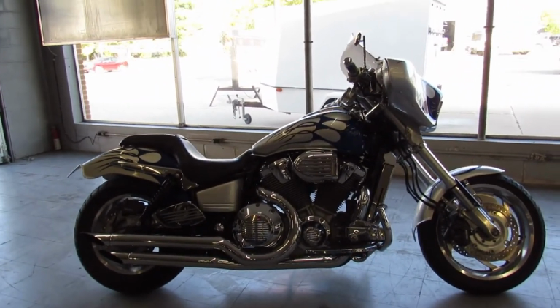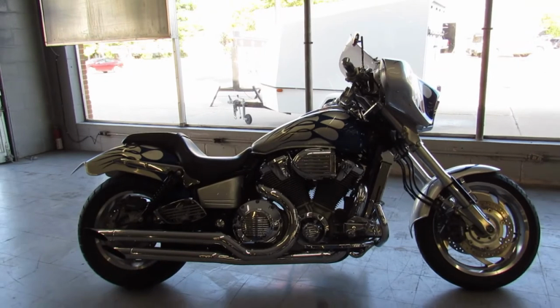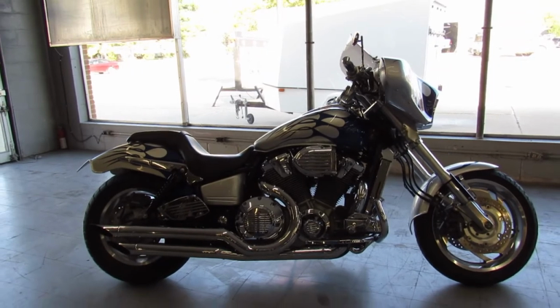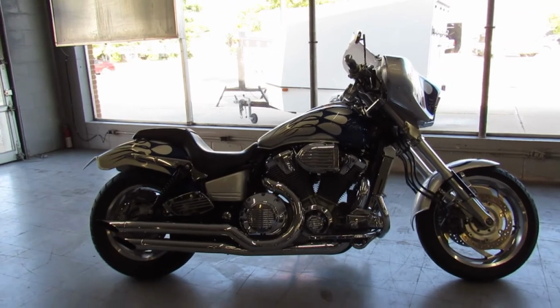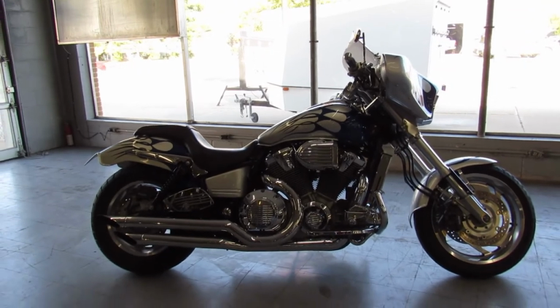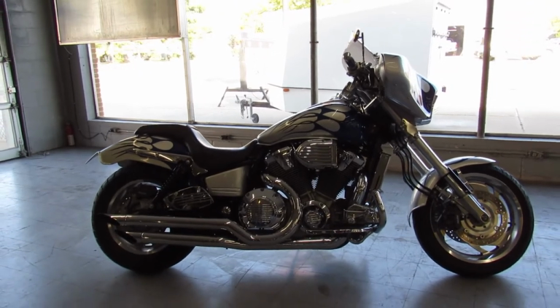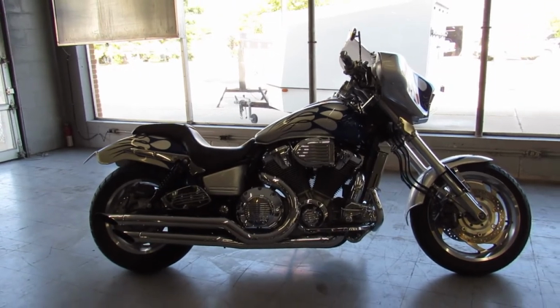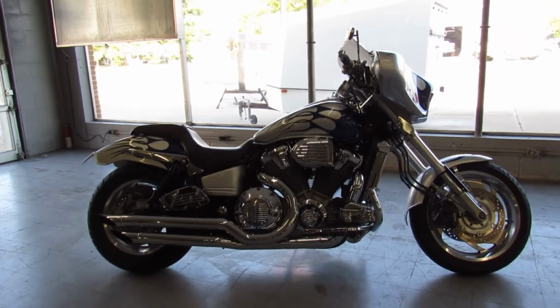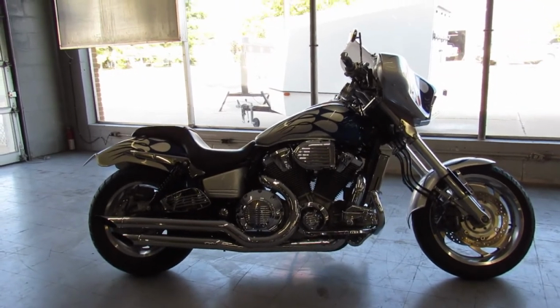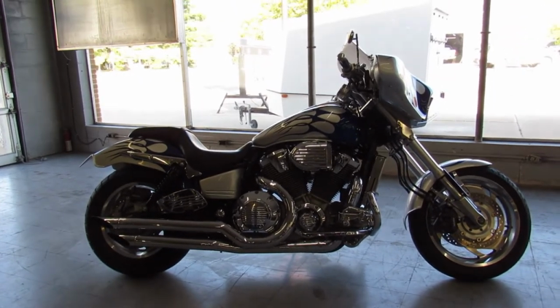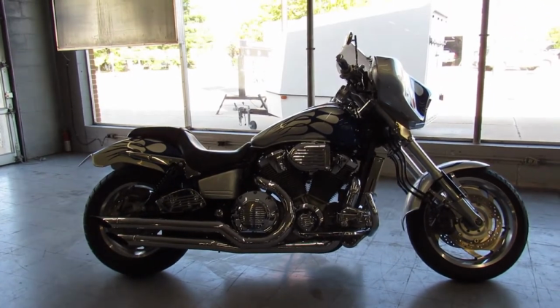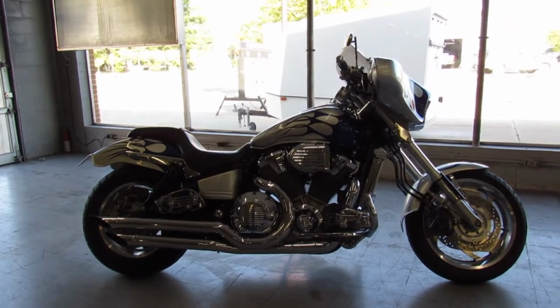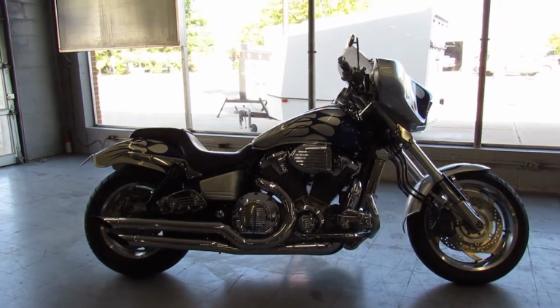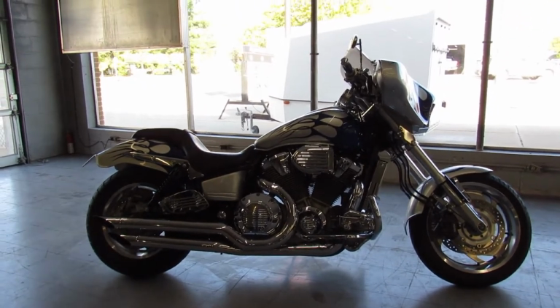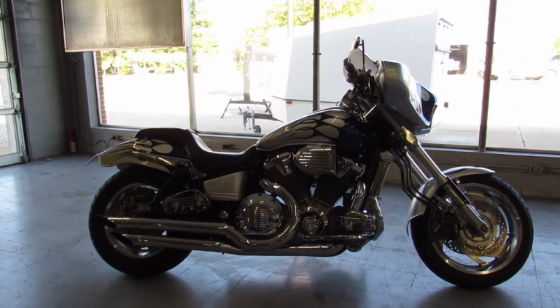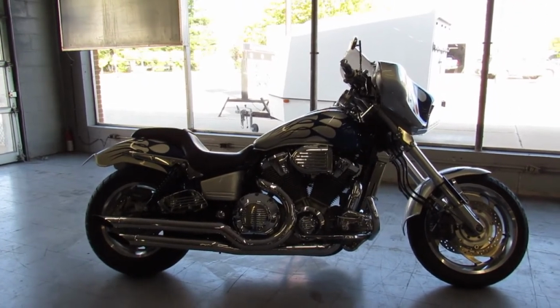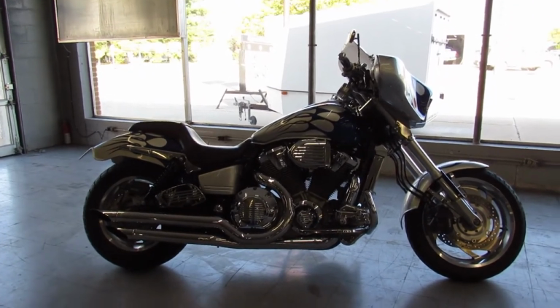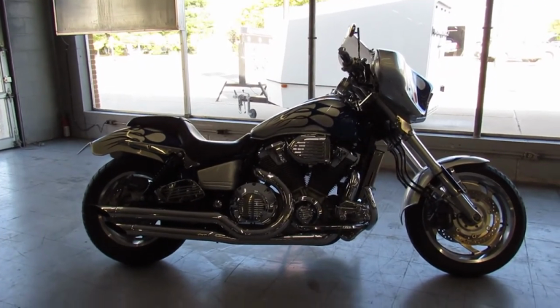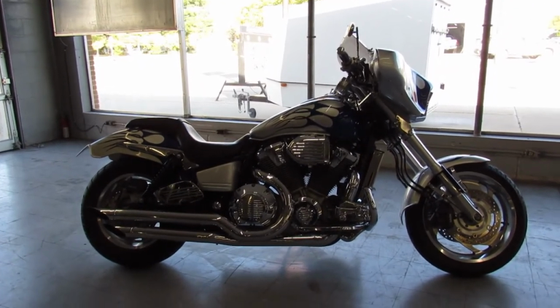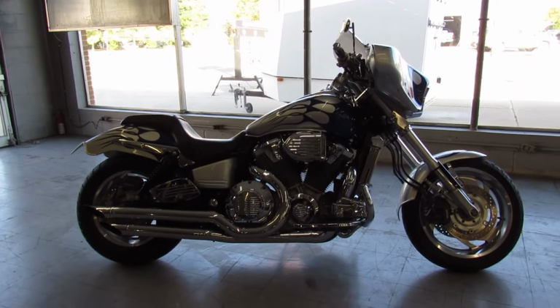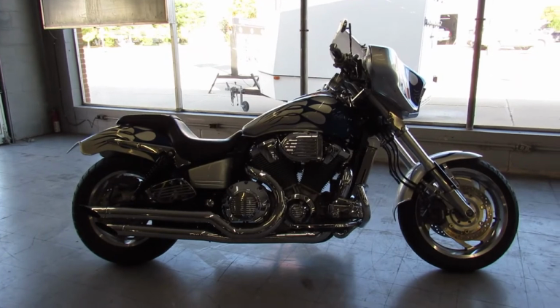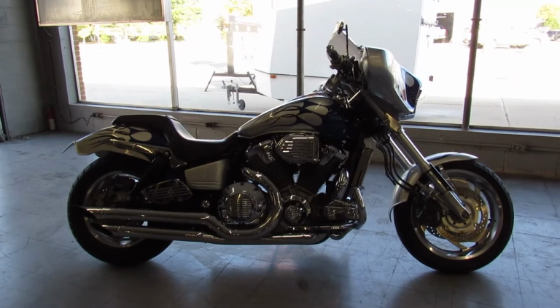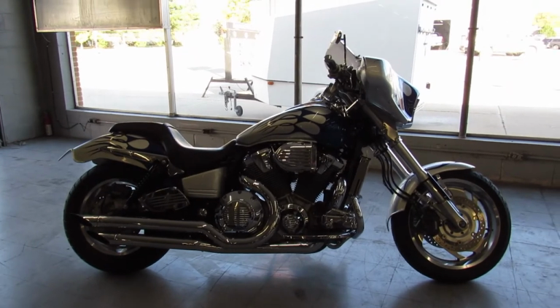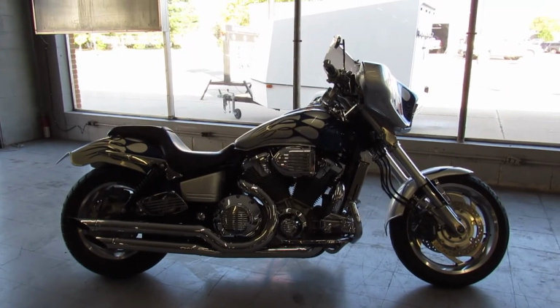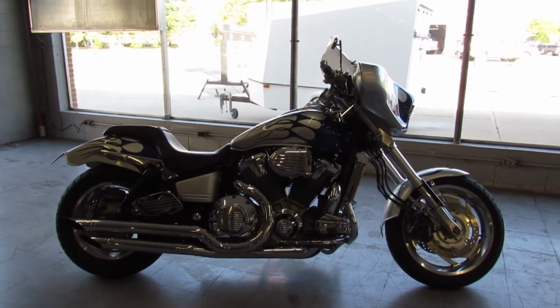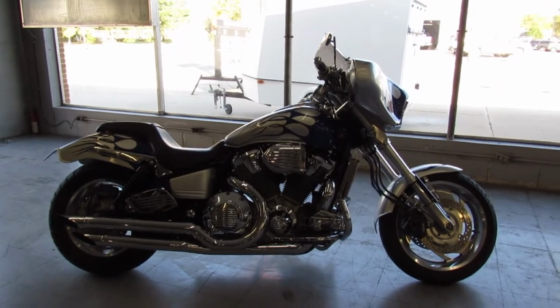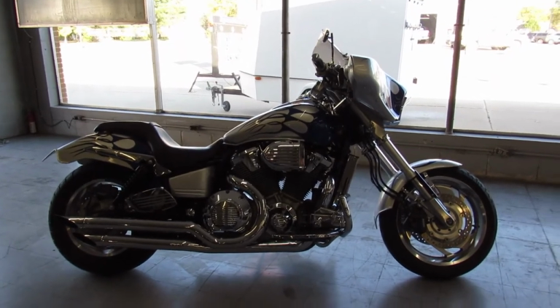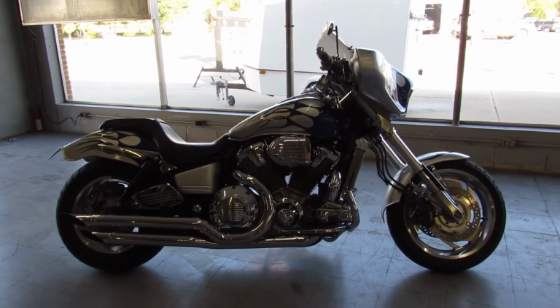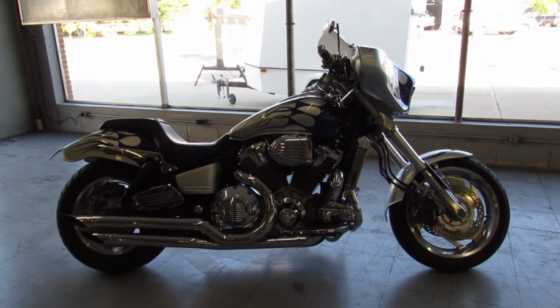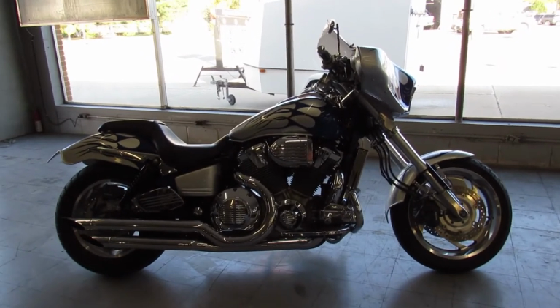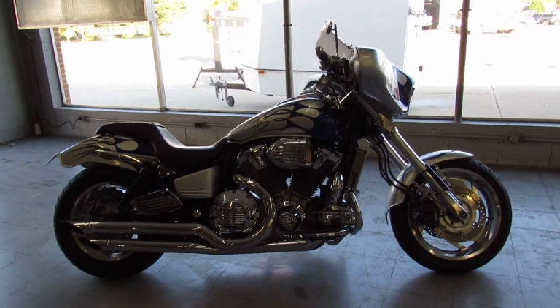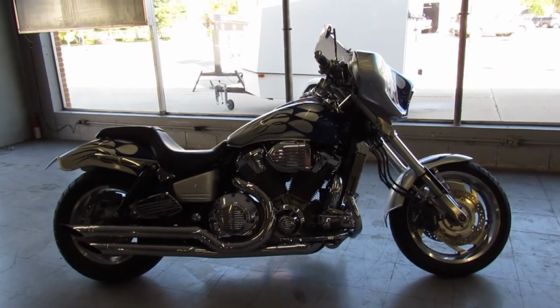We have financing for everybody, layaway programs. Give us a call at 1-888-RIDE-990.